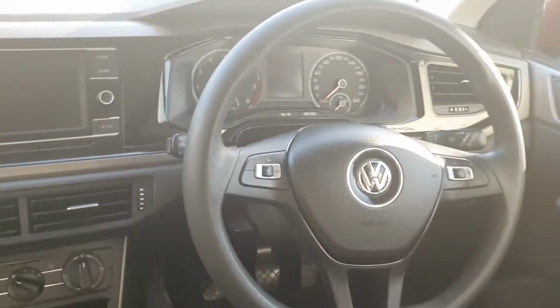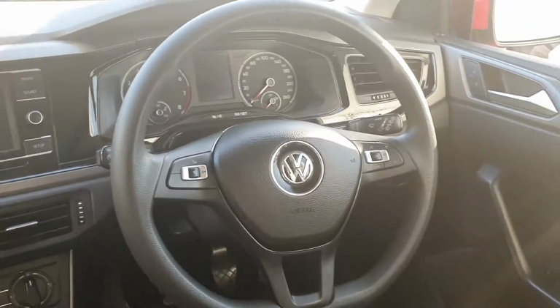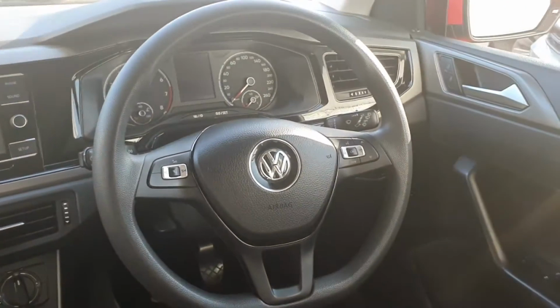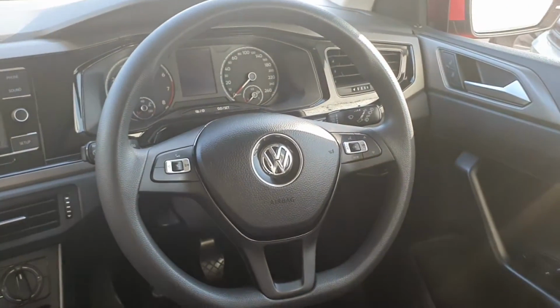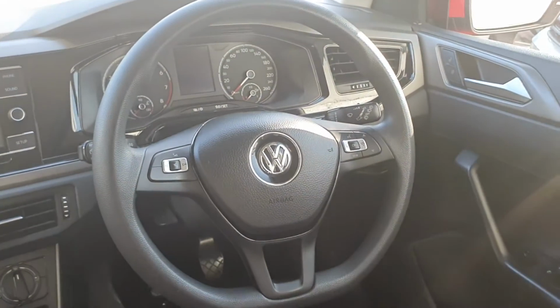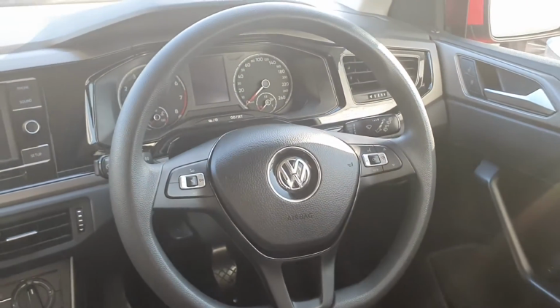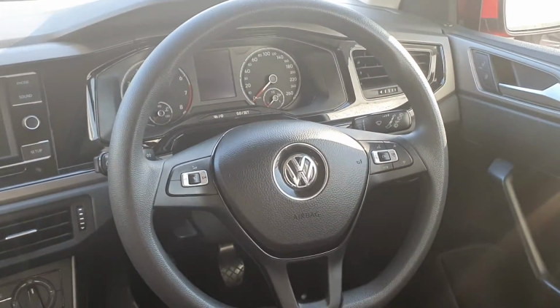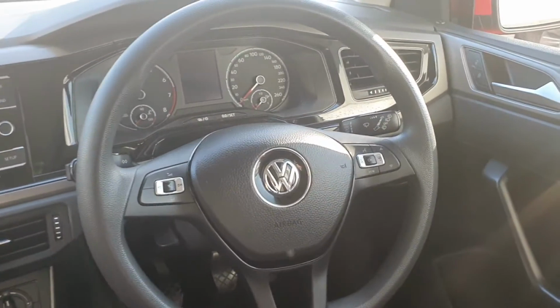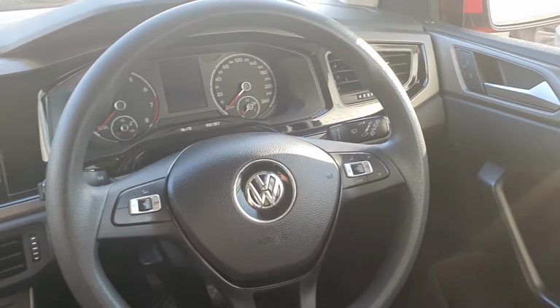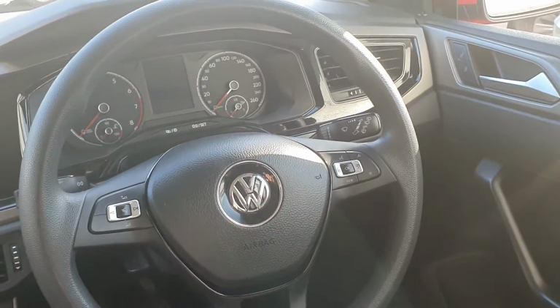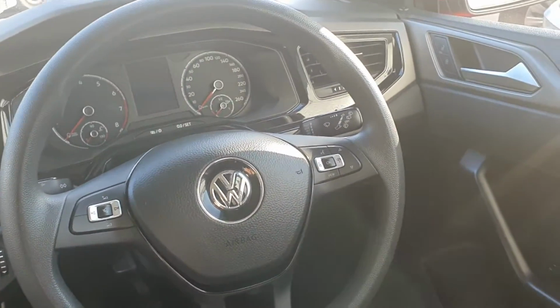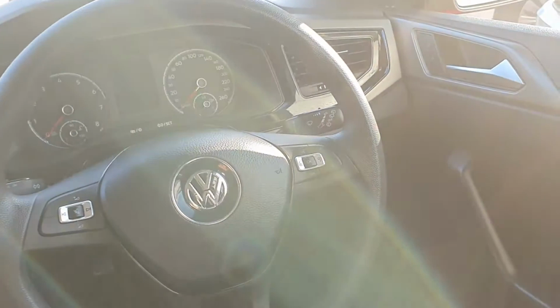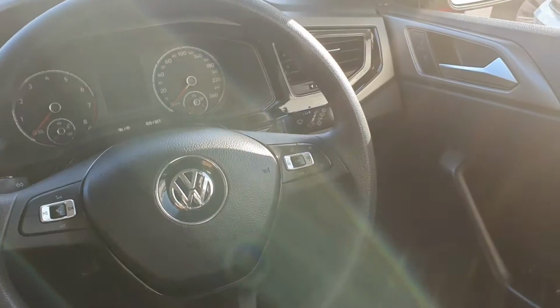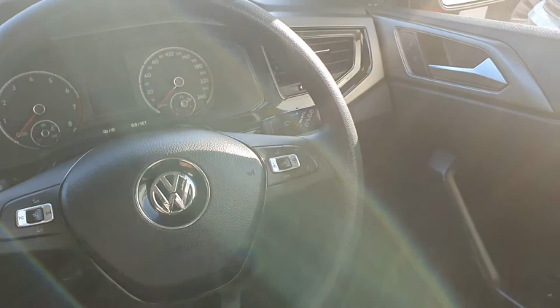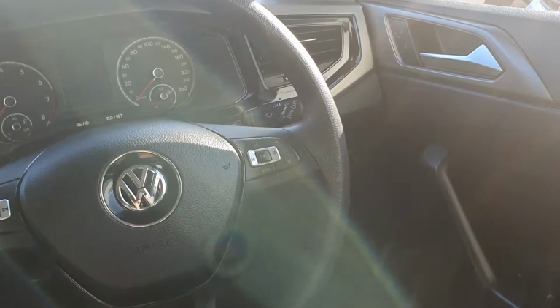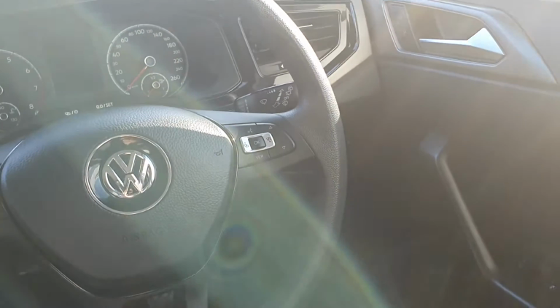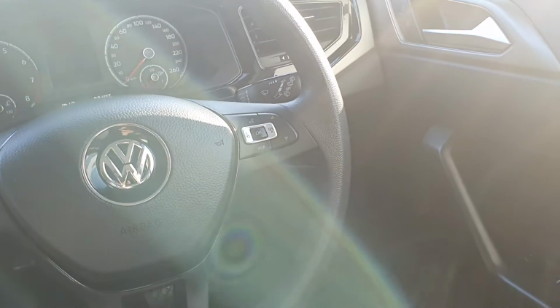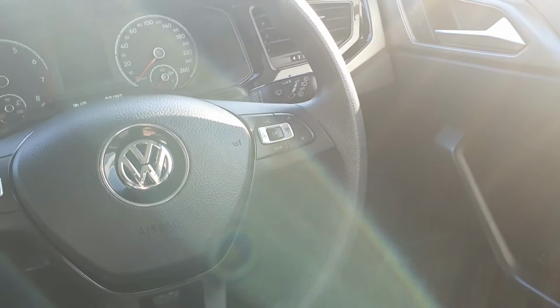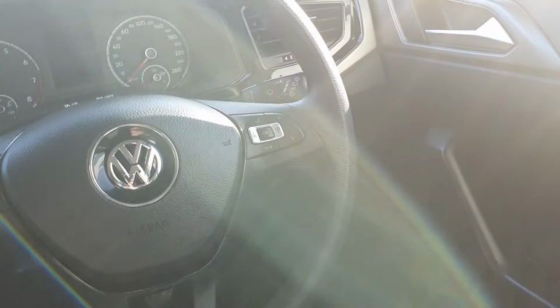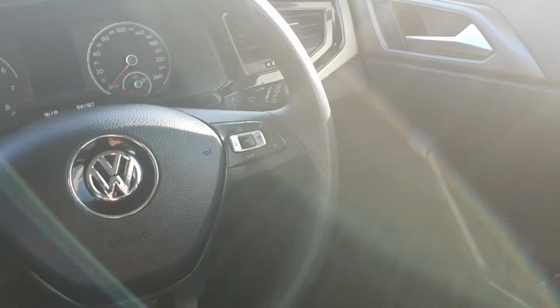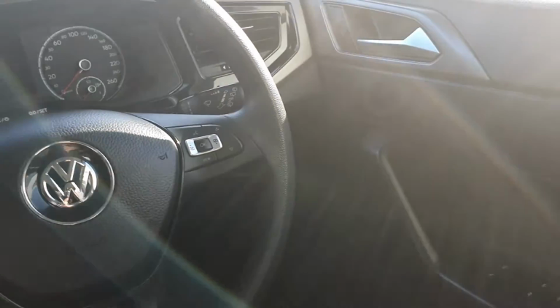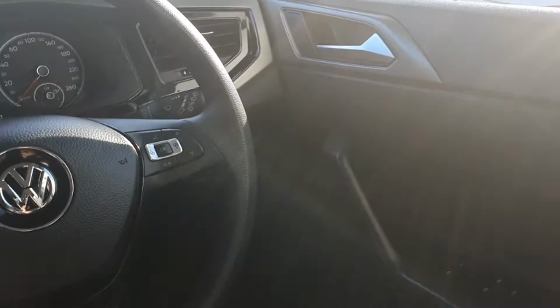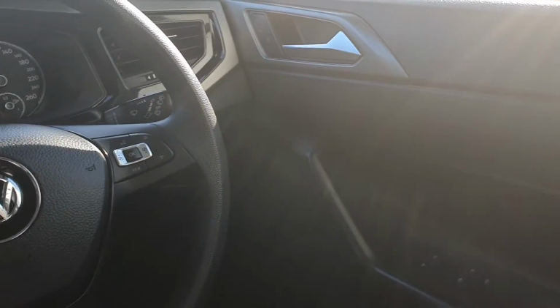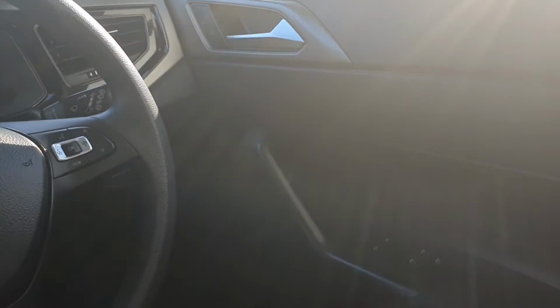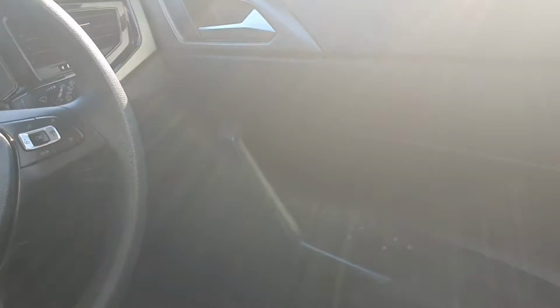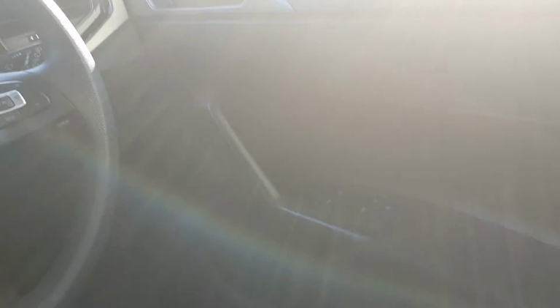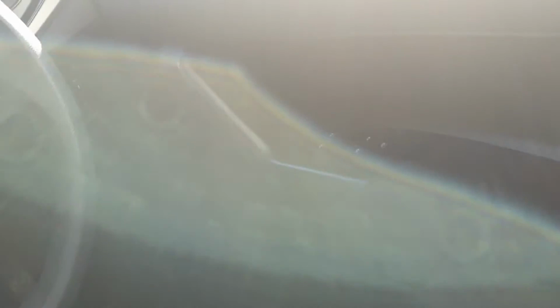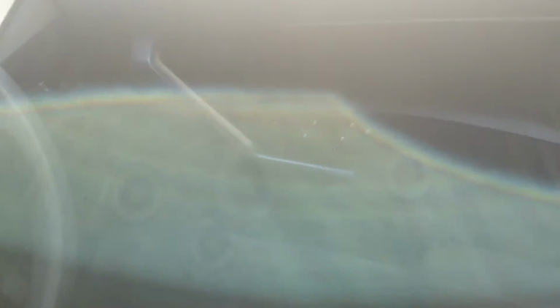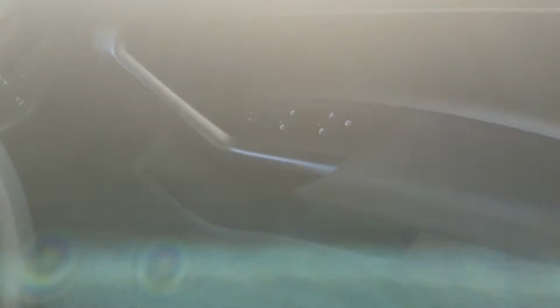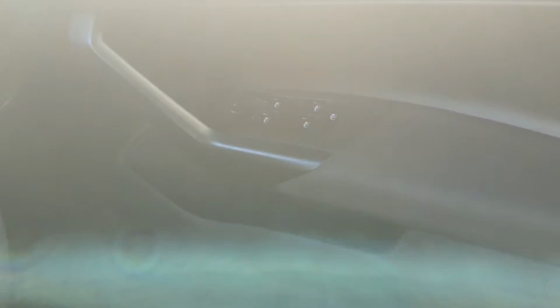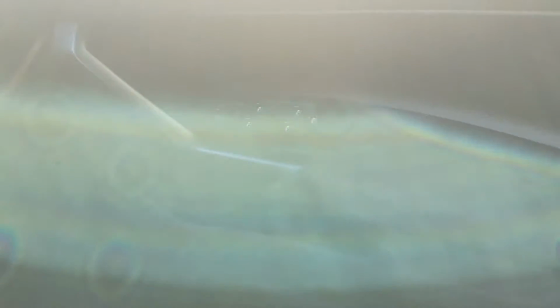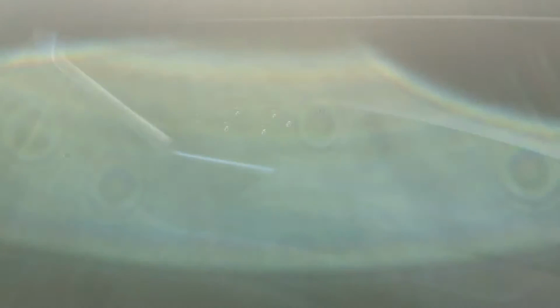There's a multi-function leather steering wheel. On this one you also have auto lights and auto wipers, central locking, electric heated mirrors, and electric windows from the rear.